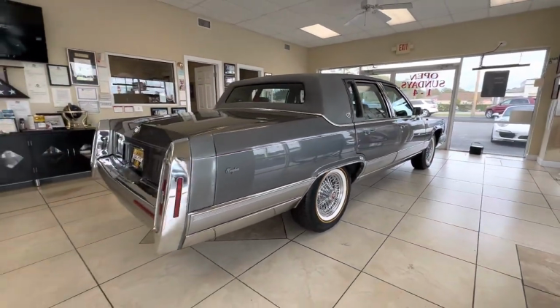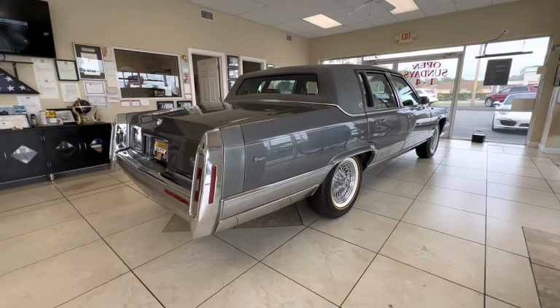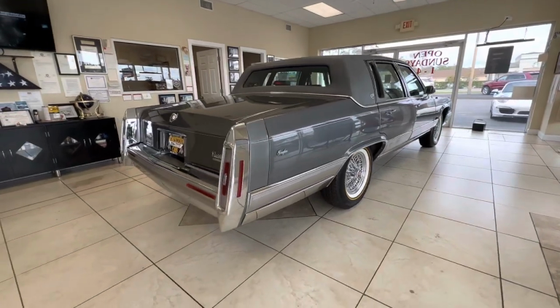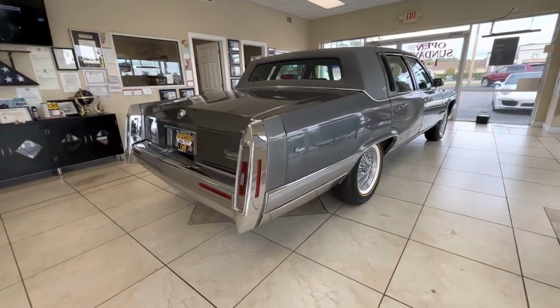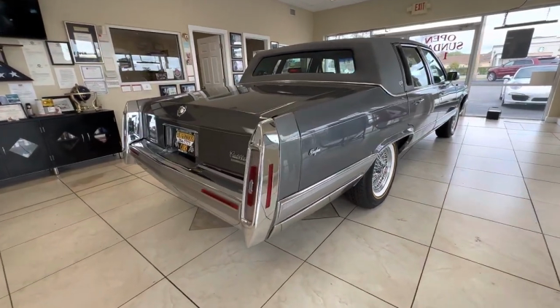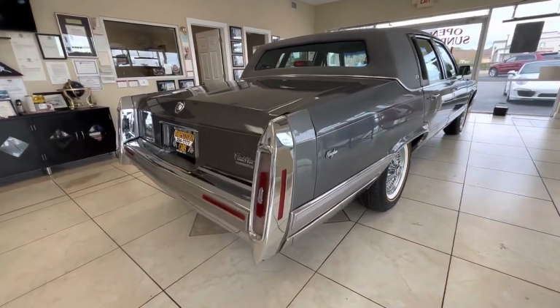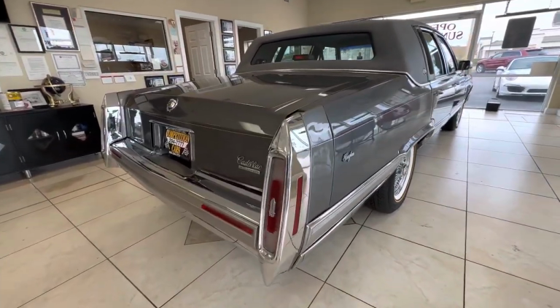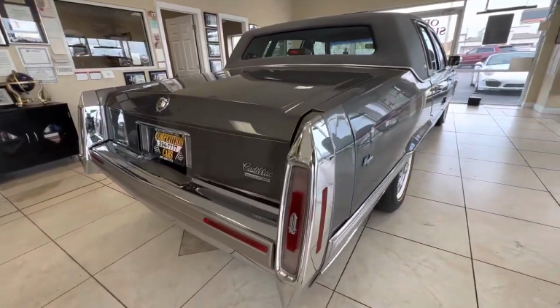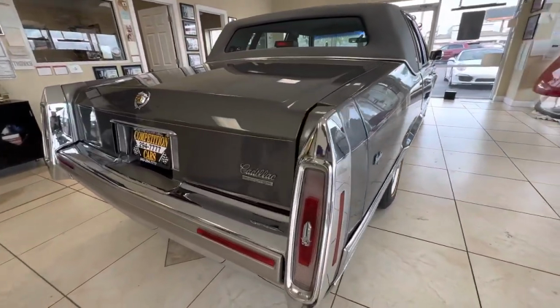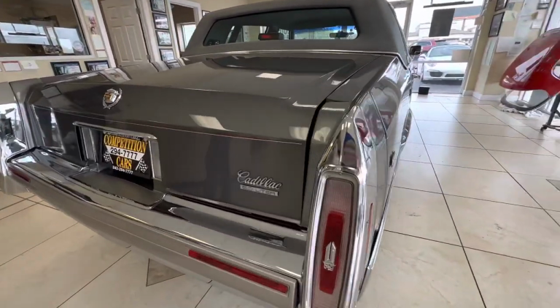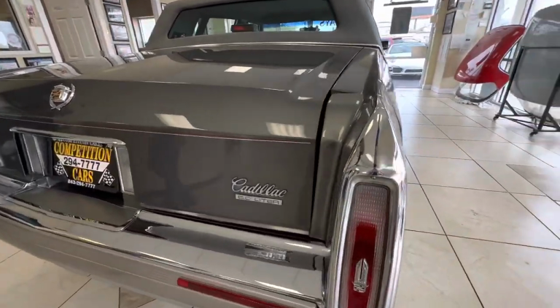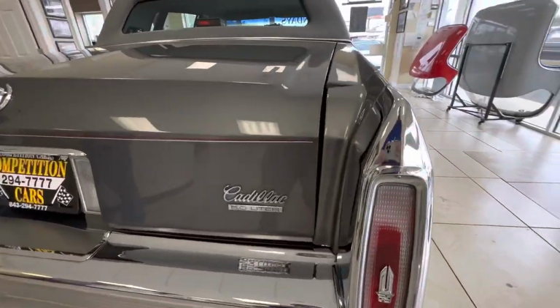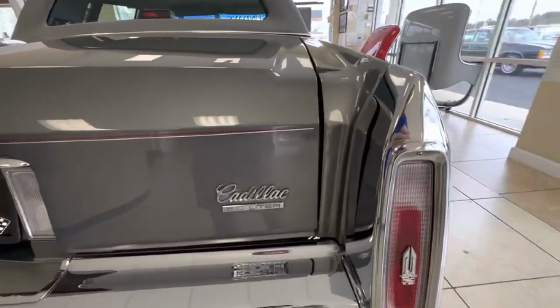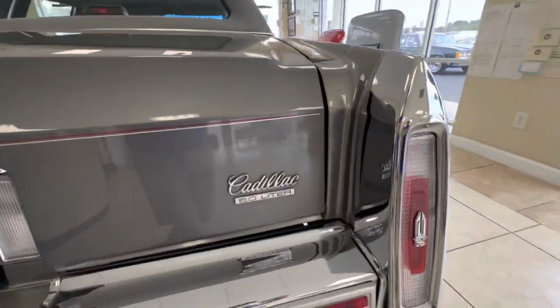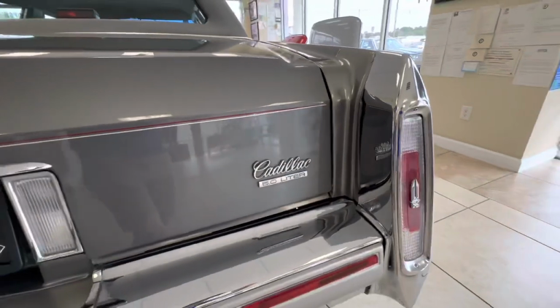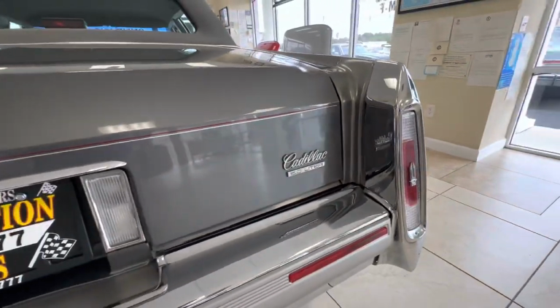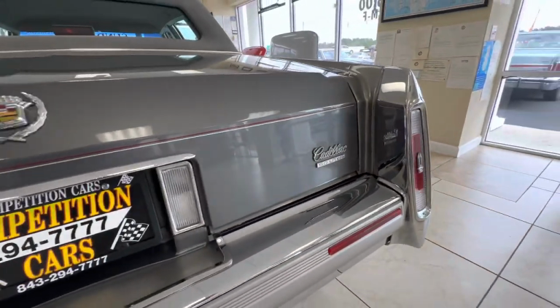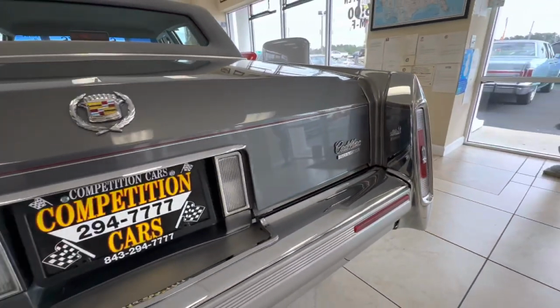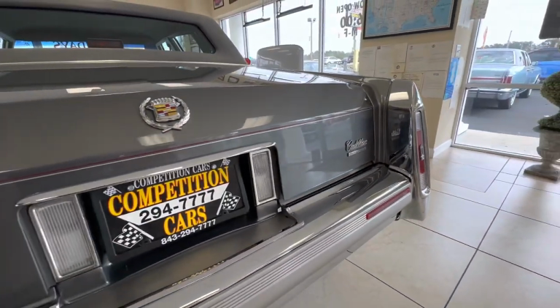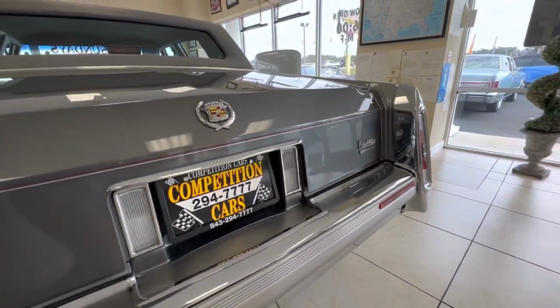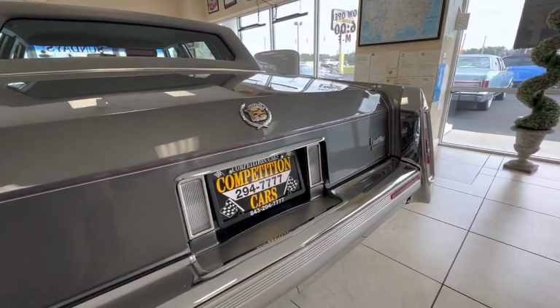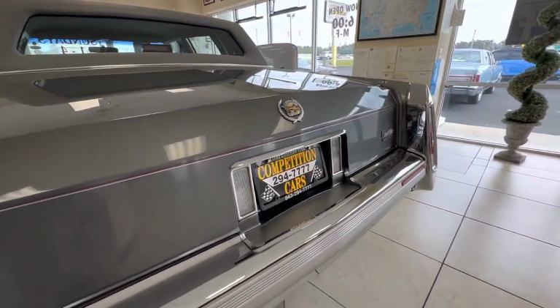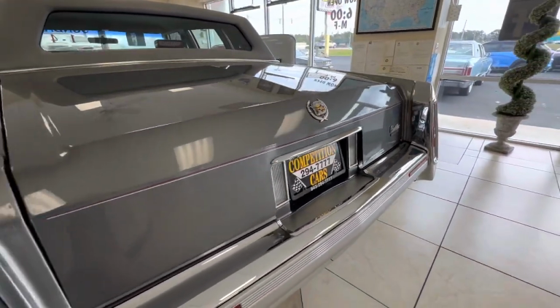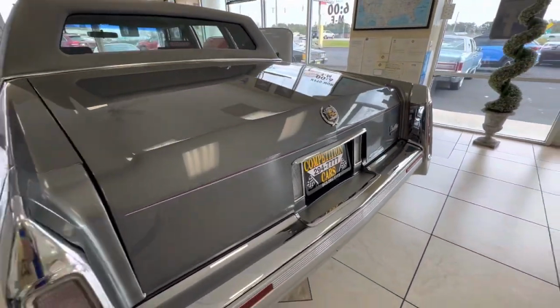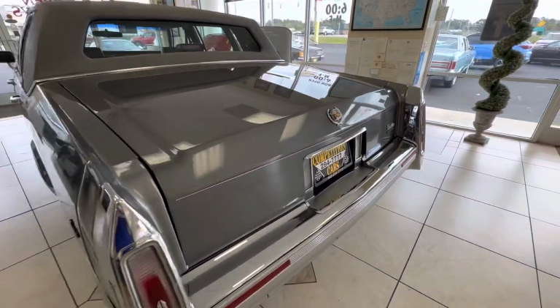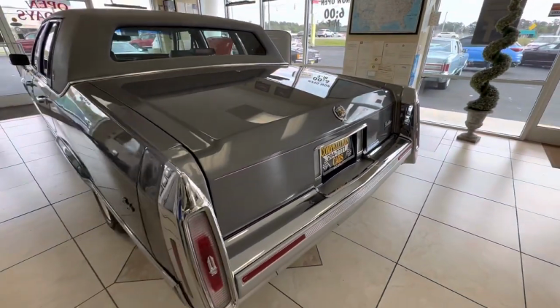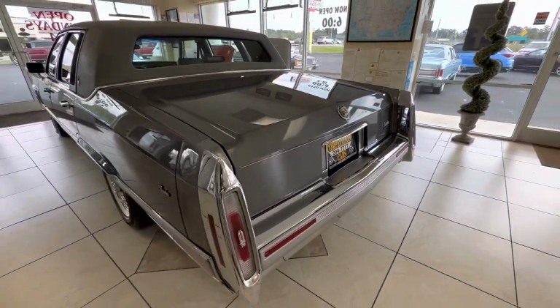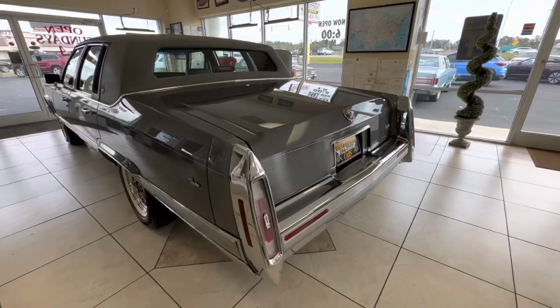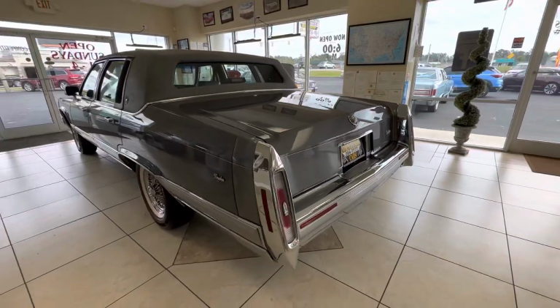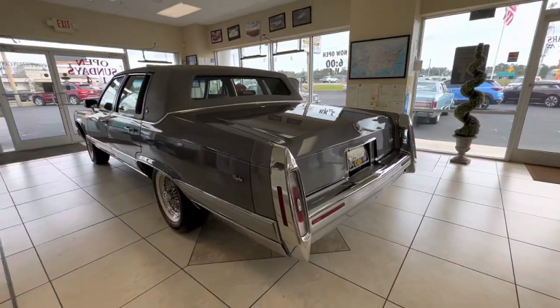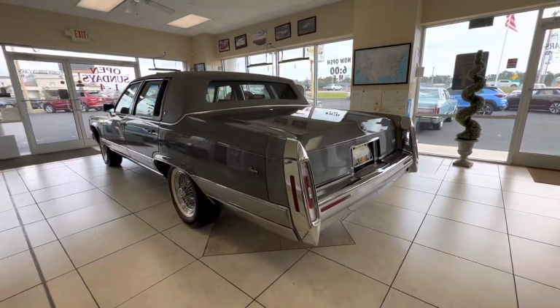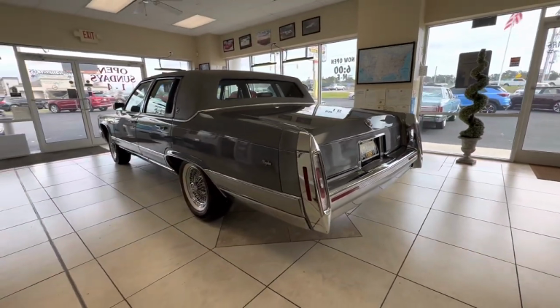This is the 5-liter fuel injected V8. I know you guys go crazy for 350 cars, but this car — we'll do a driving video — this car's got power. I'm not sure just how much more power the 350's going to produce, but this is extremely sufficient.